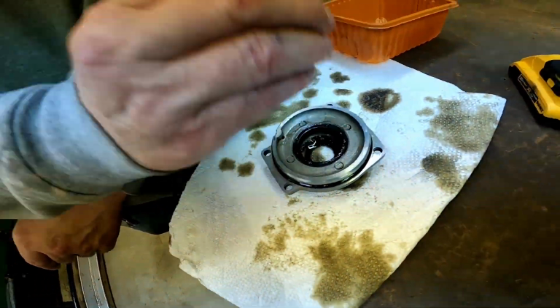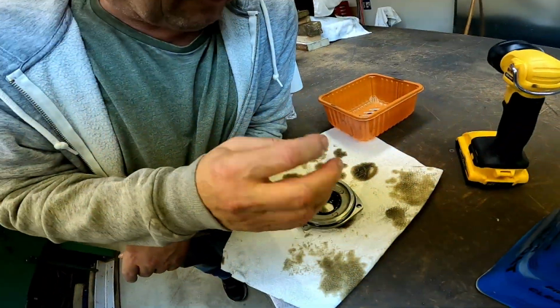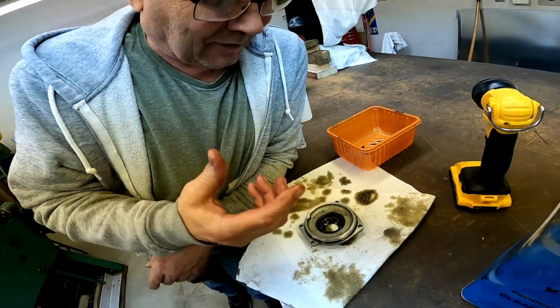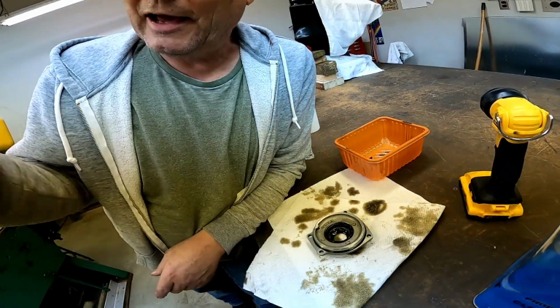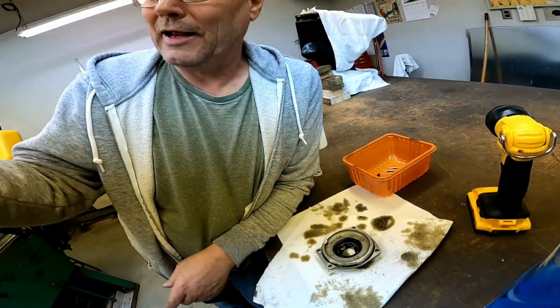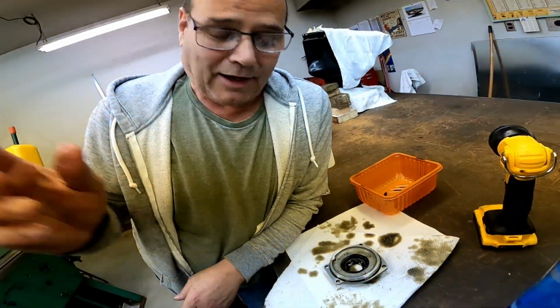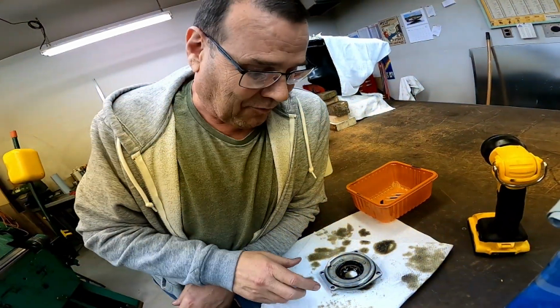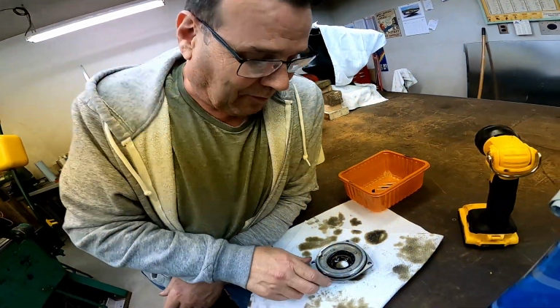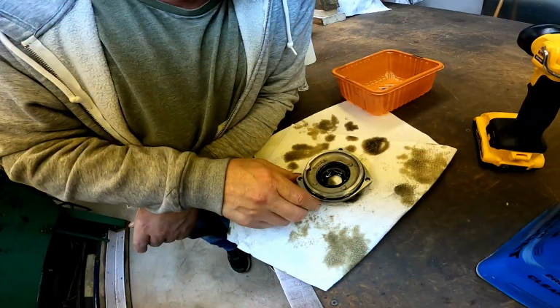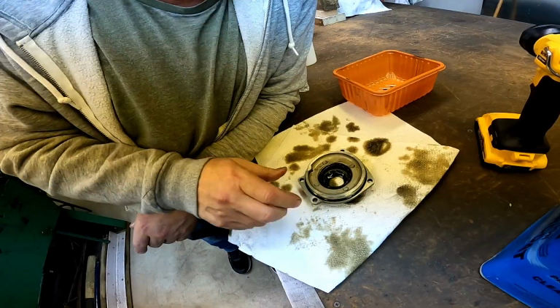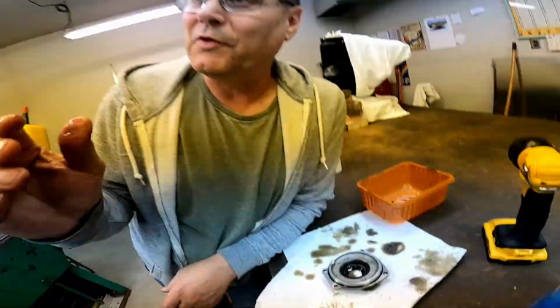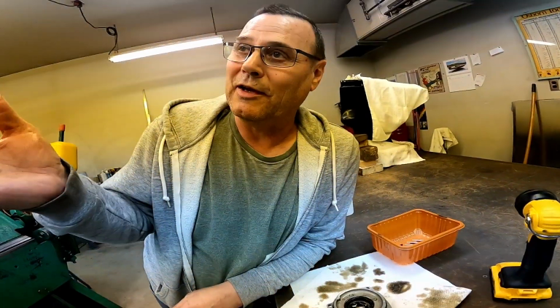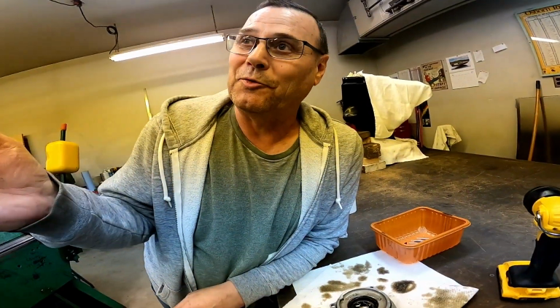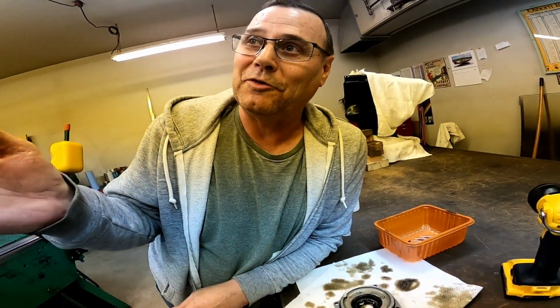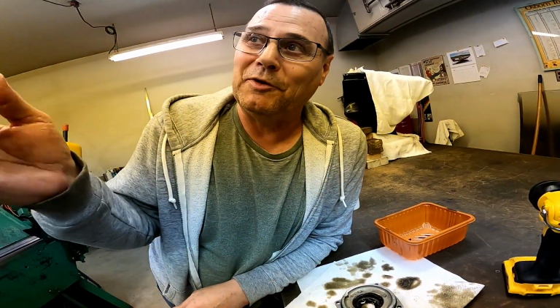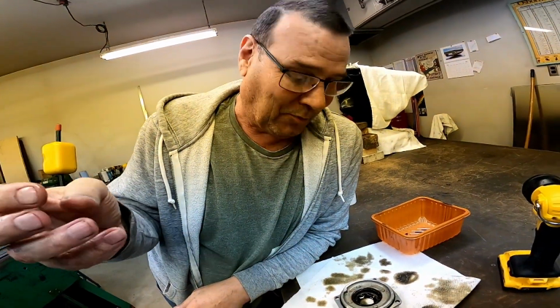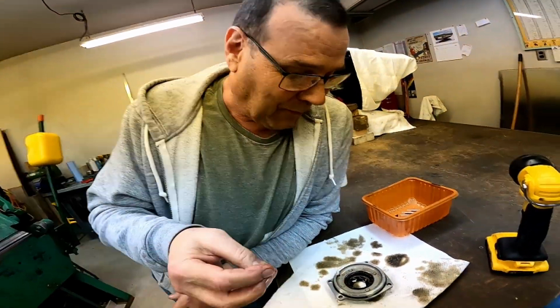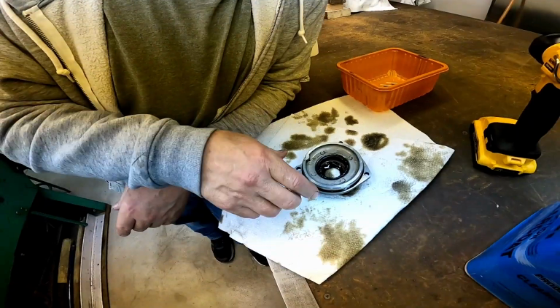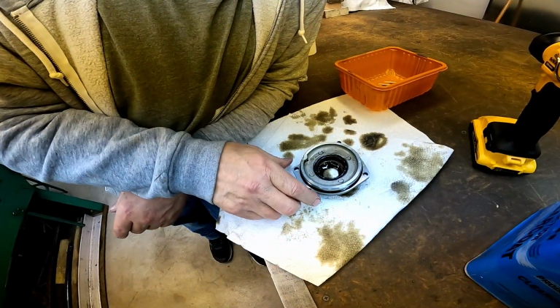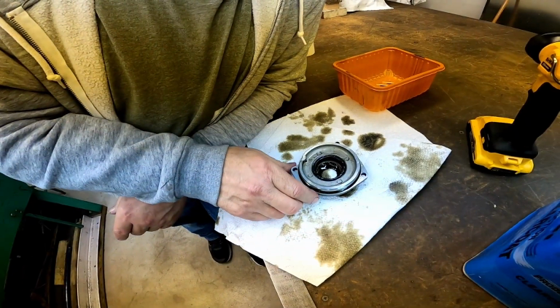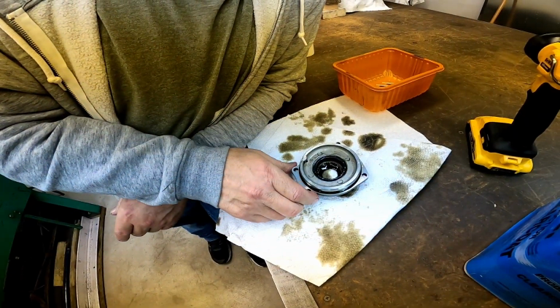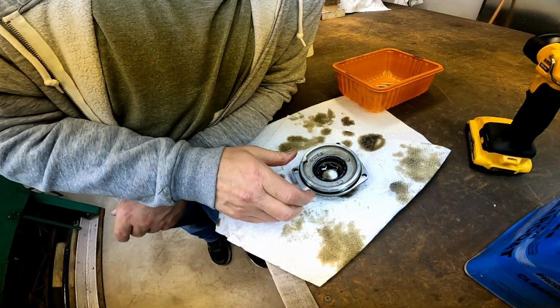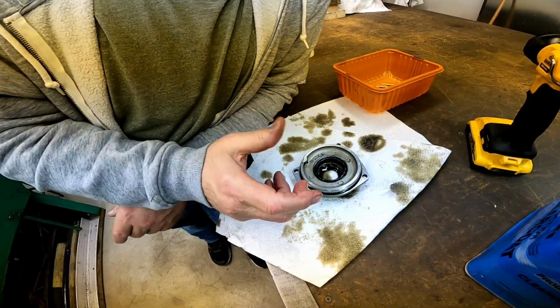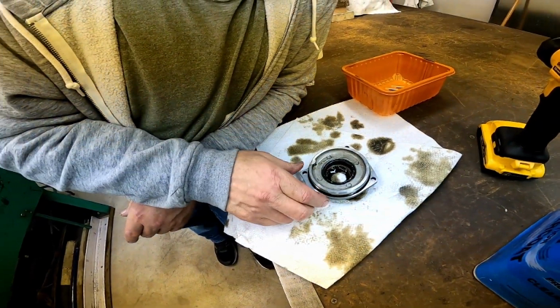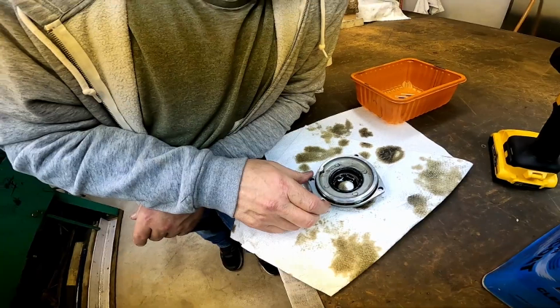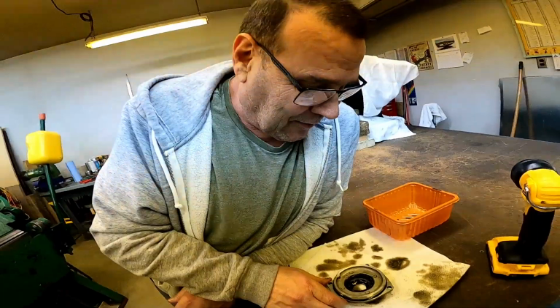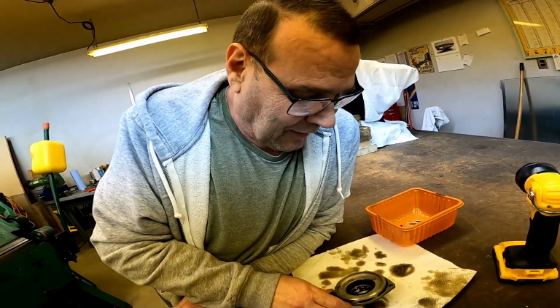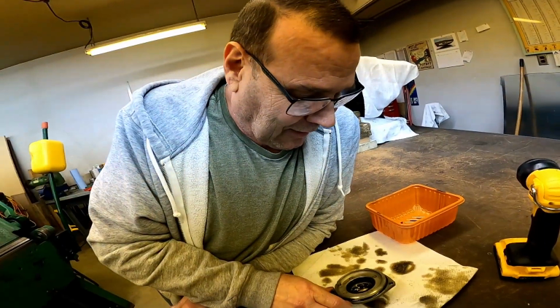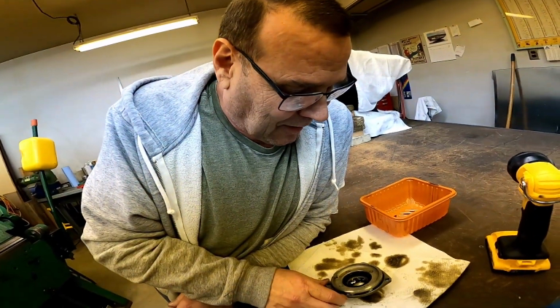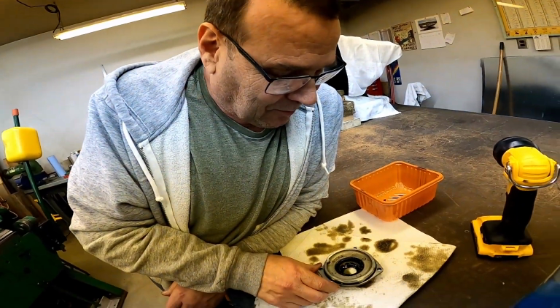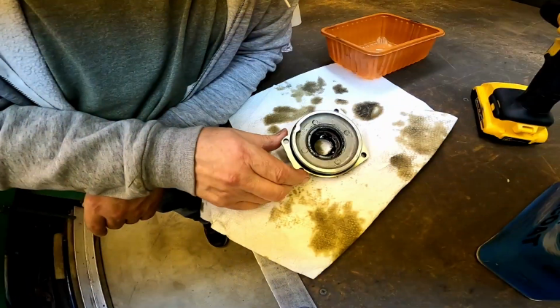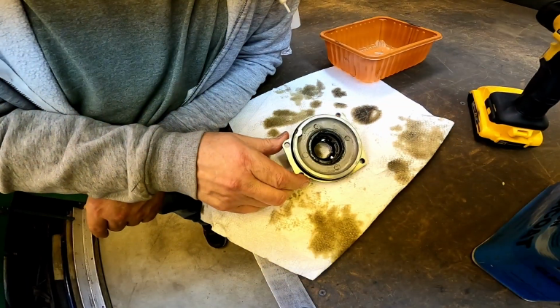After that thing had a catastrophic belt failure, it went through the intake, through the reed system, into the motor. And some of that has obviously fallen down and collected up at the bottom.